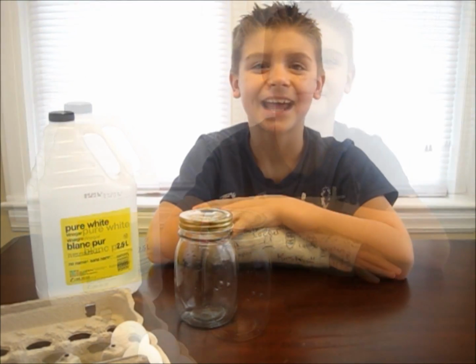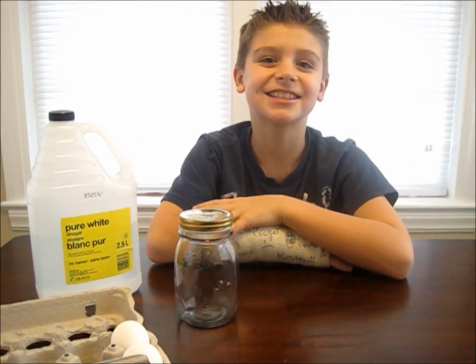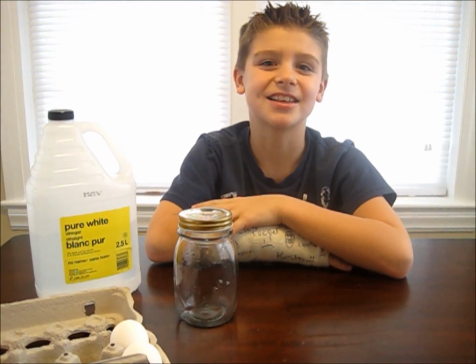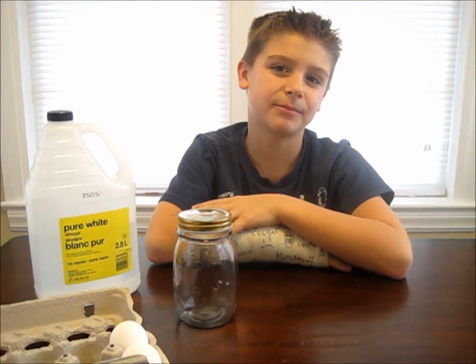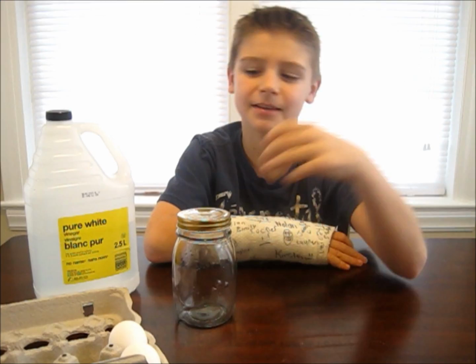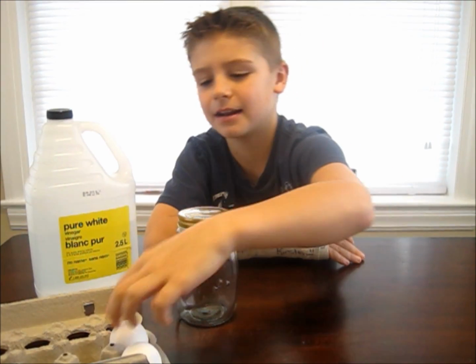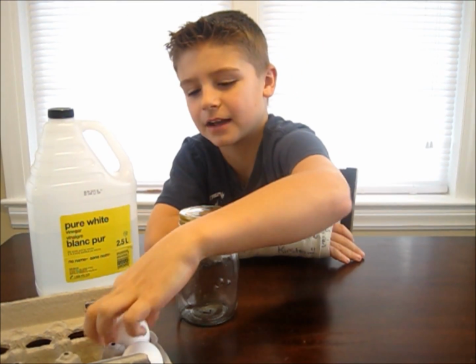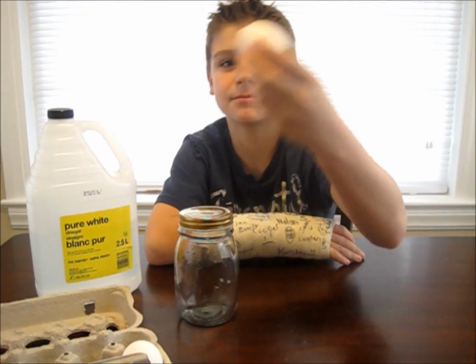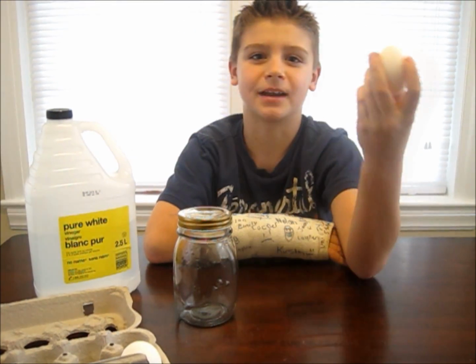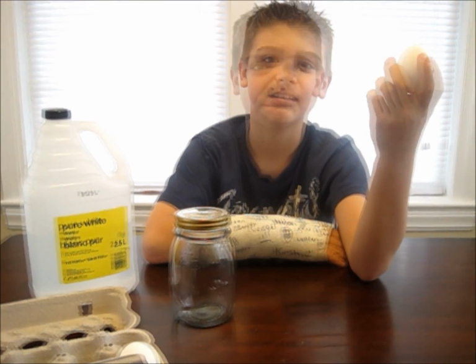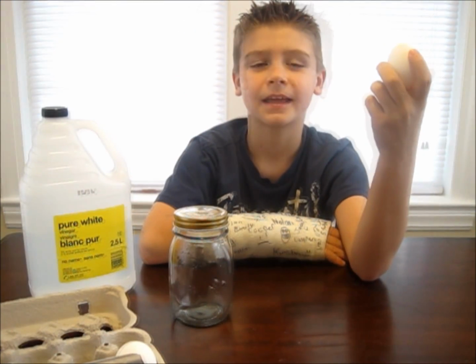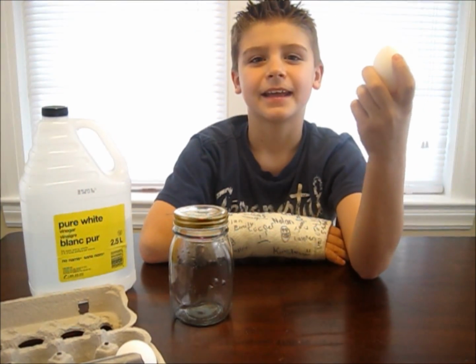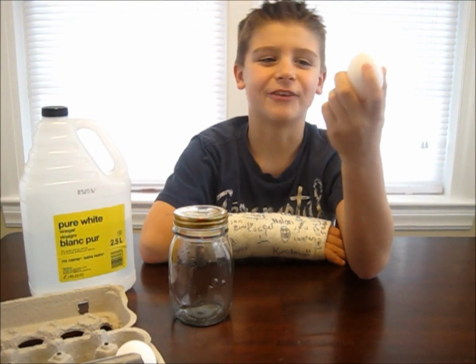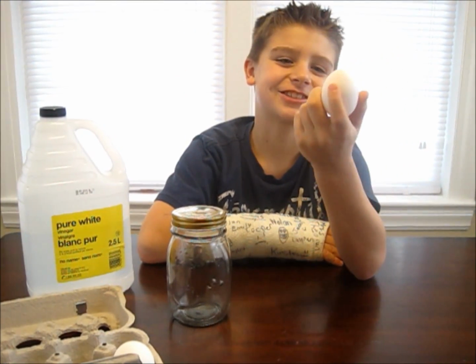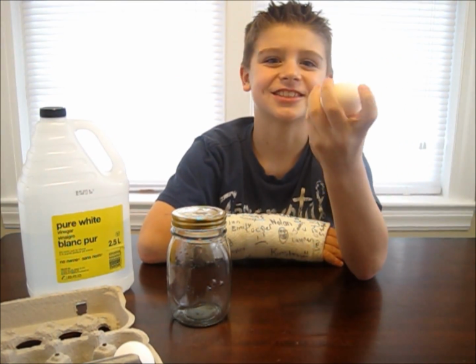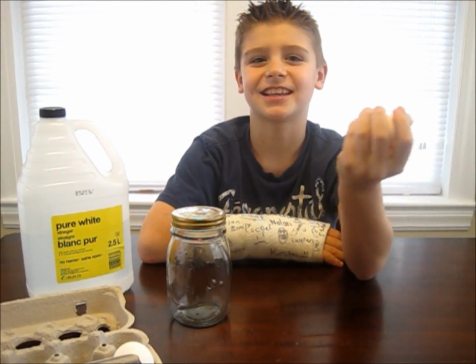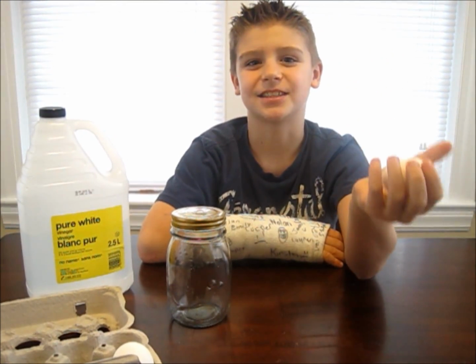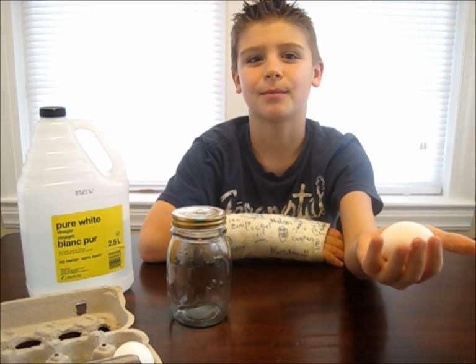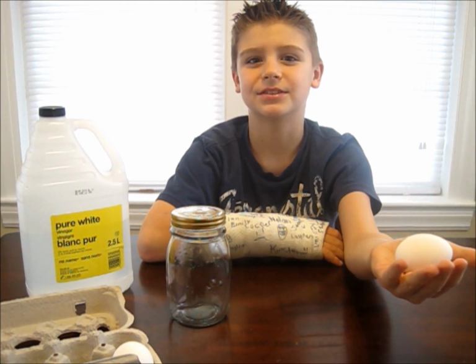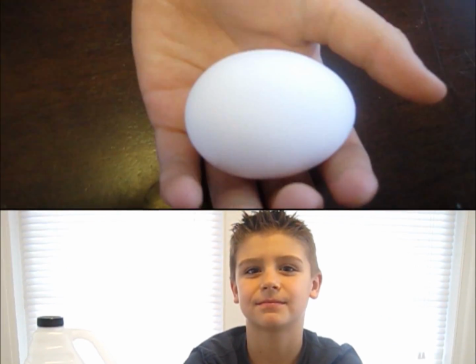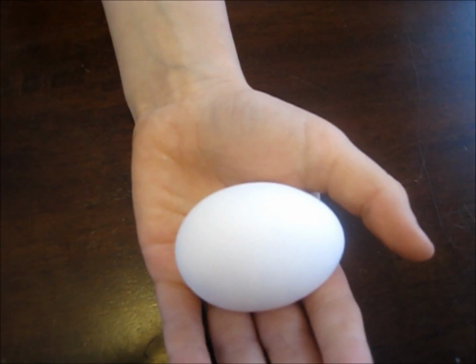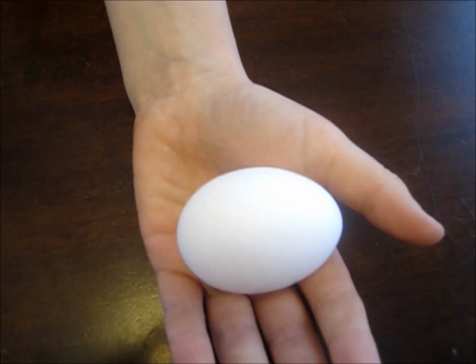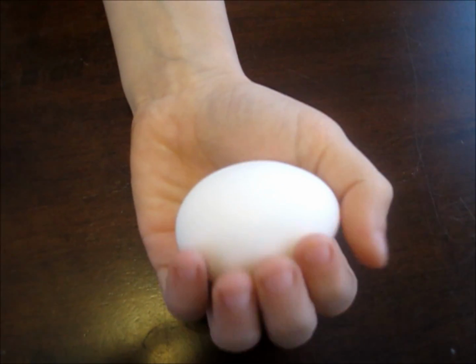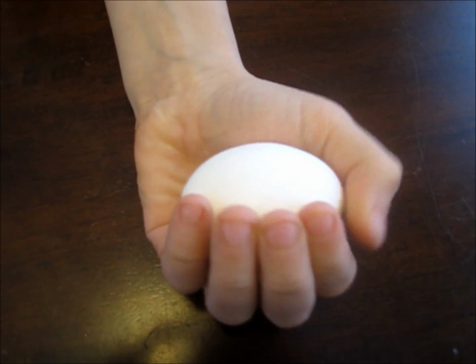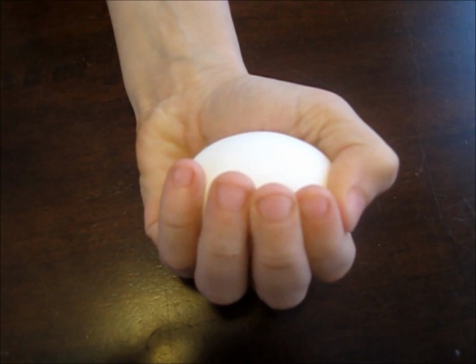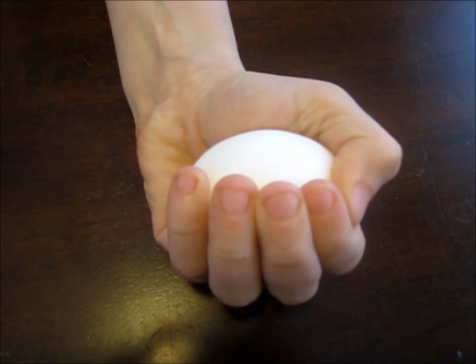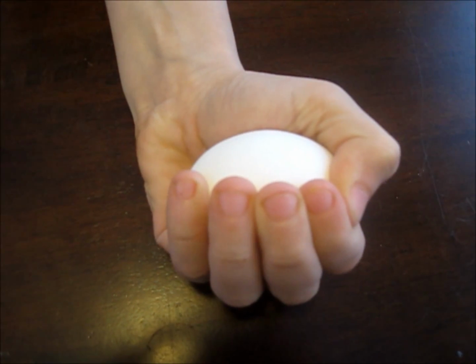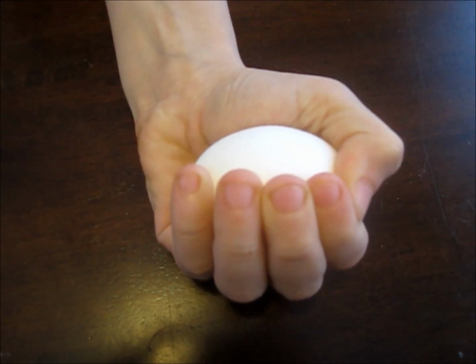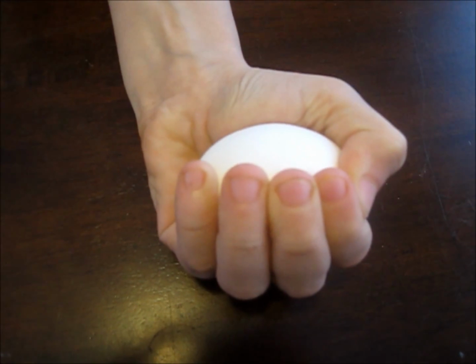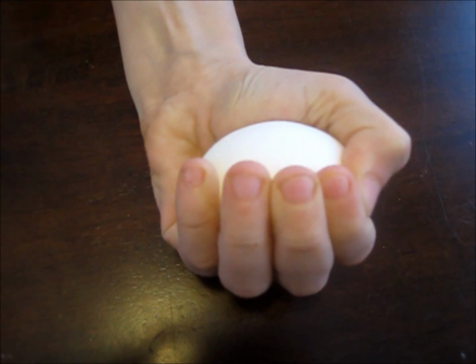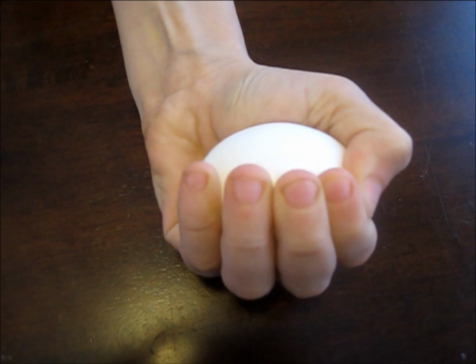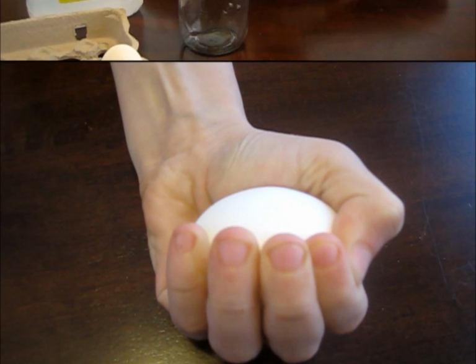An eggshell is primarily made of calcium carbonate. It's very strong, just like the calcium in our bones. Hold an egg in your palm and squeeze it tight, and you'll realize just how strong it is.